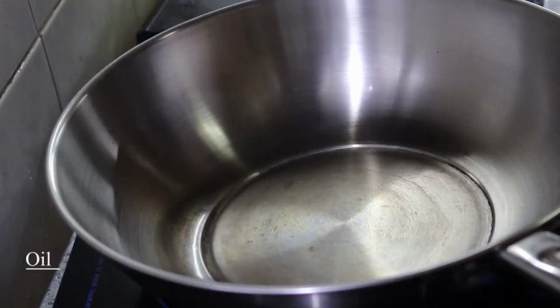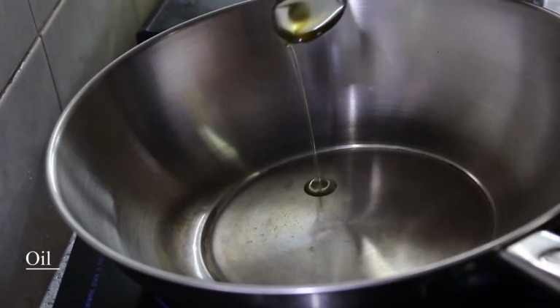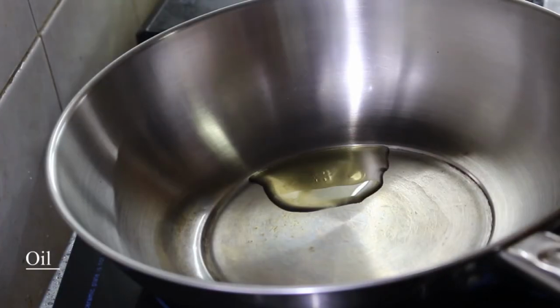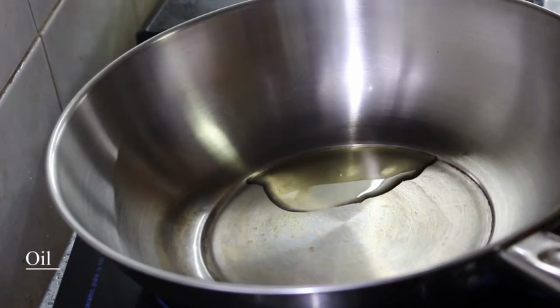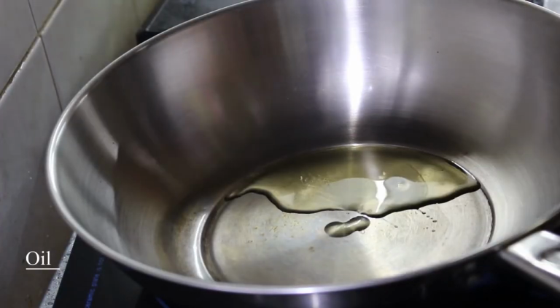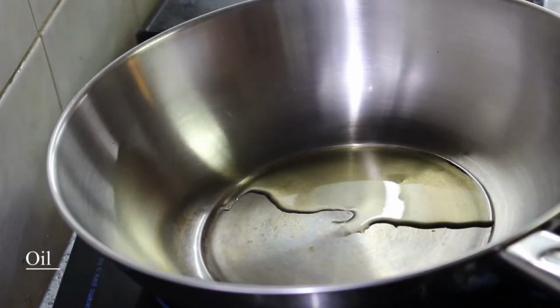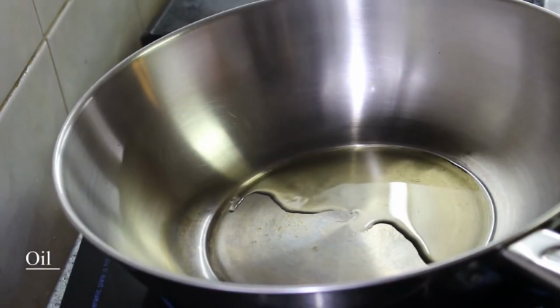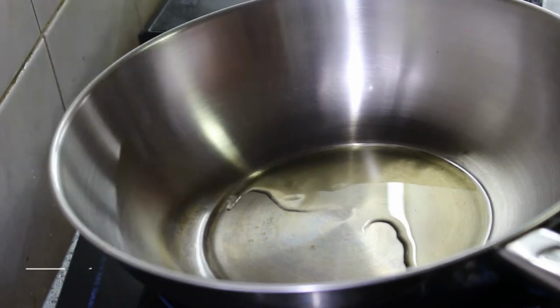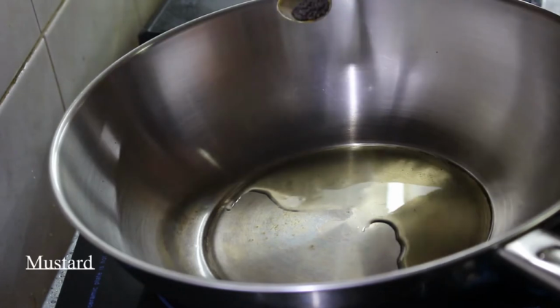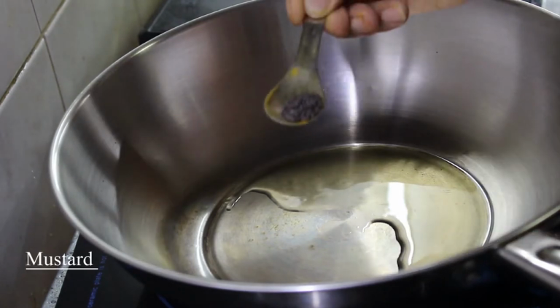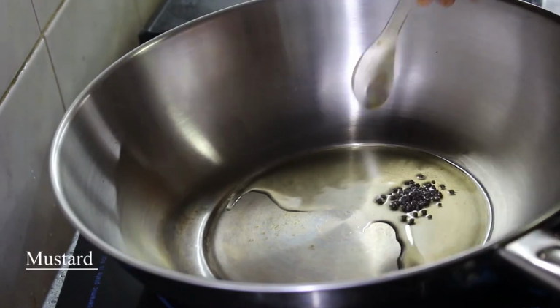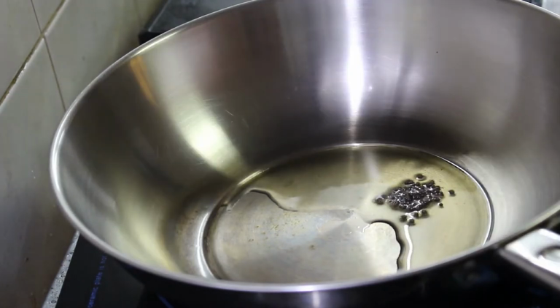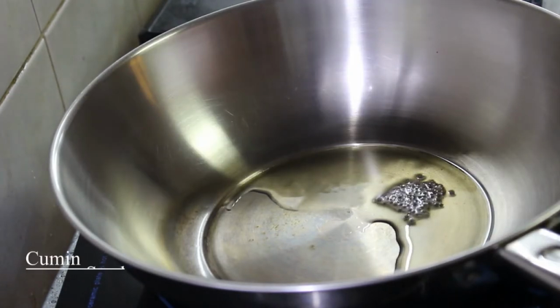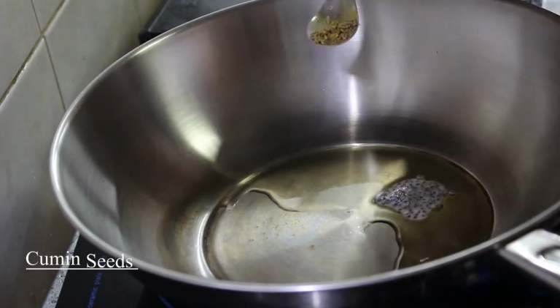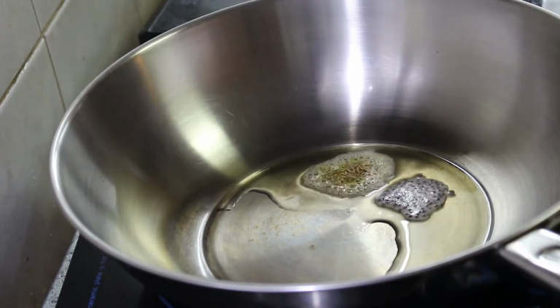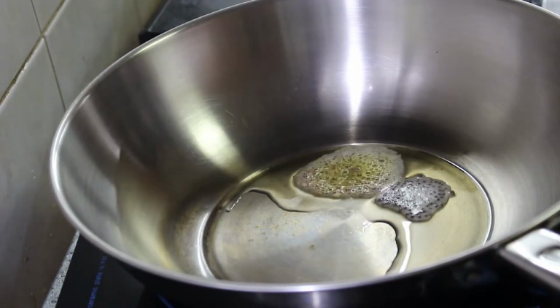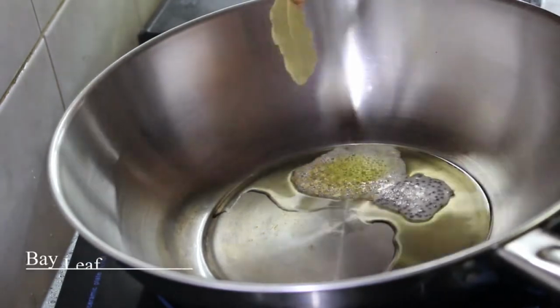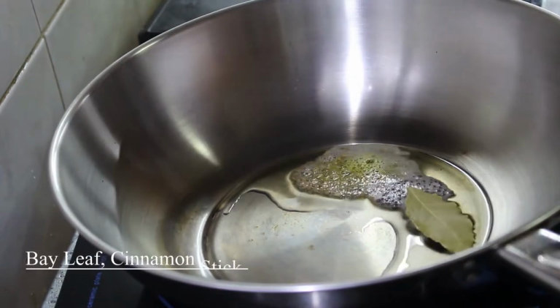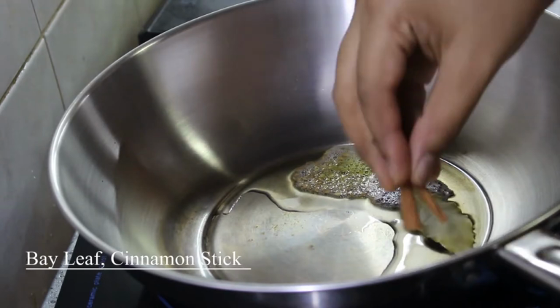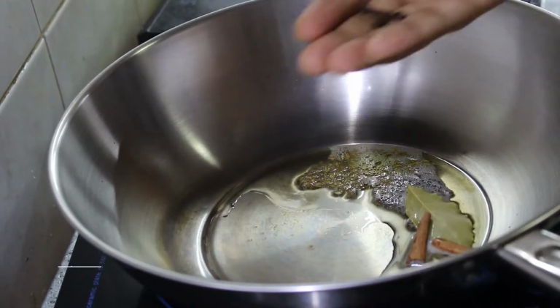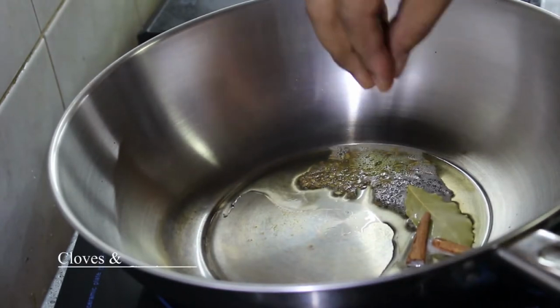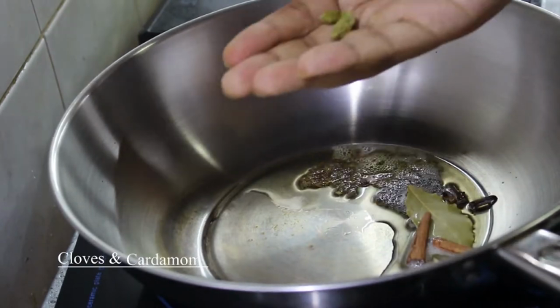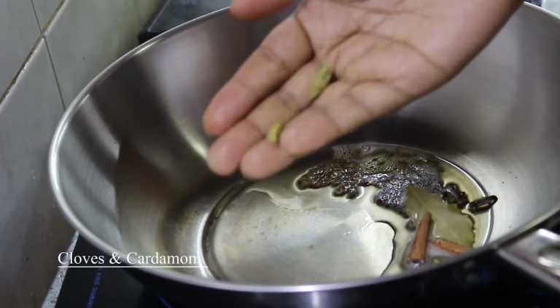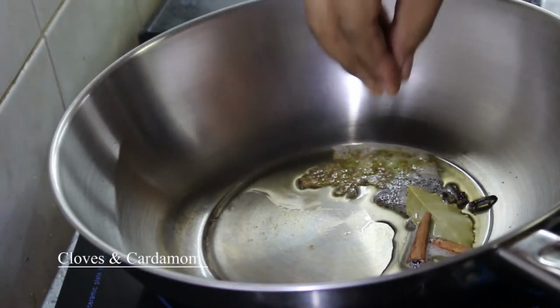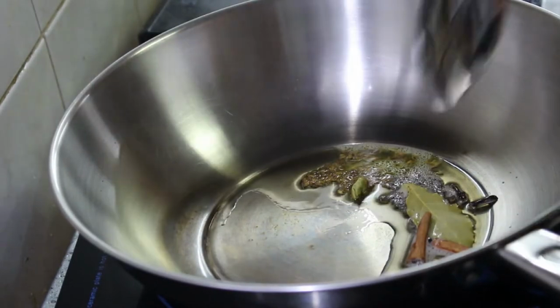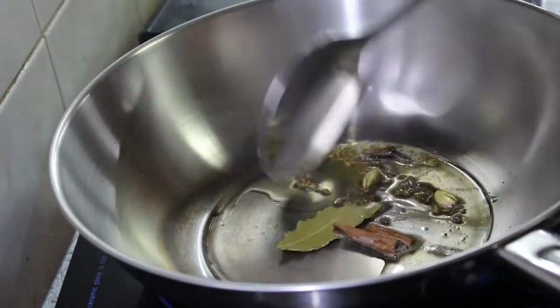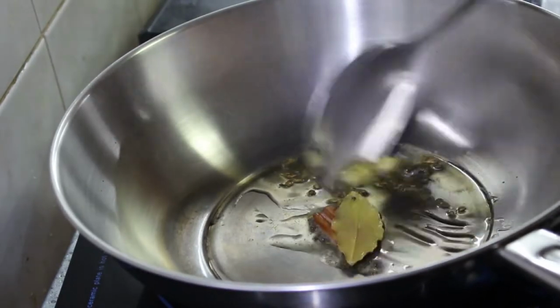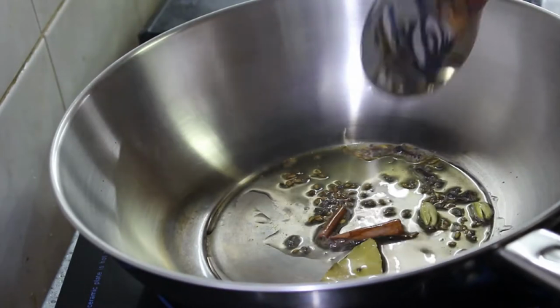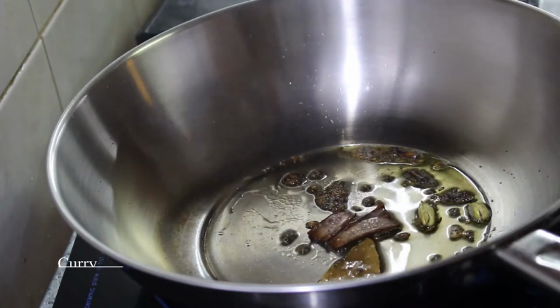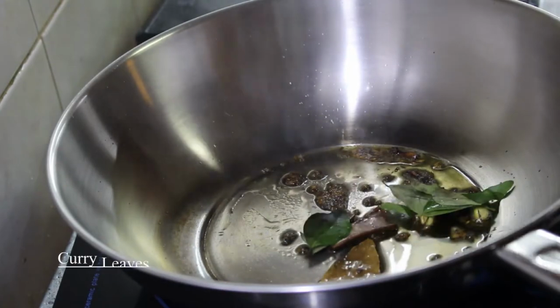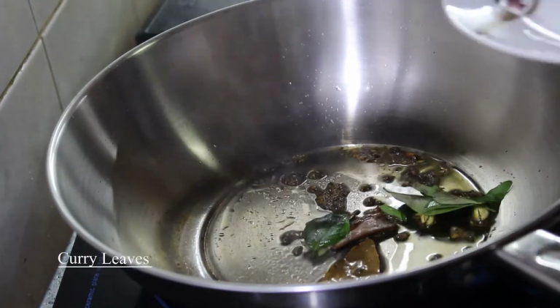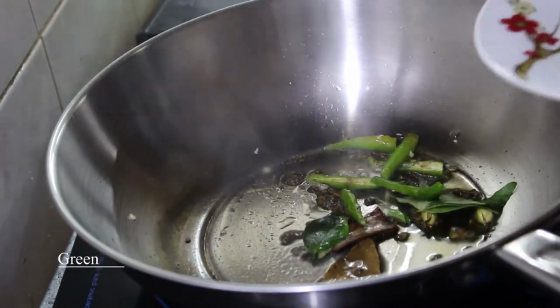Add a pan. Add 2 tbsp. Add 1 tsp. Add 1 tsp. Add 3 grams of bay leaf.